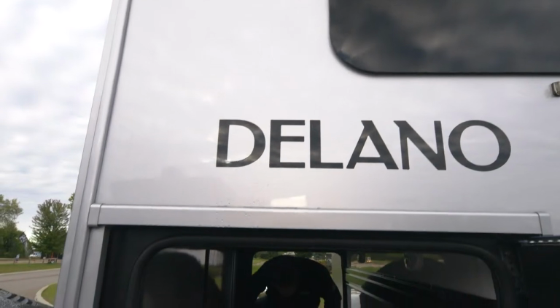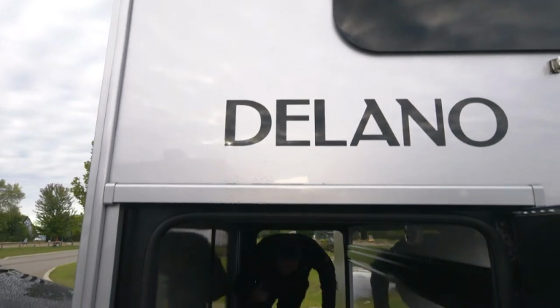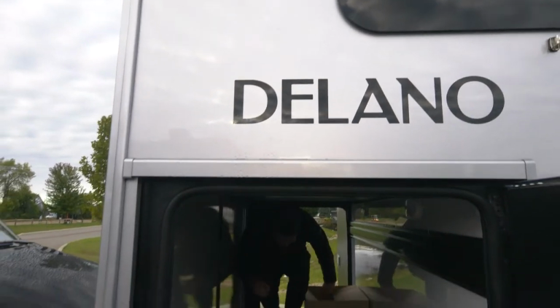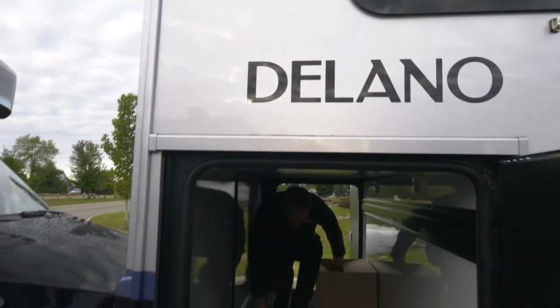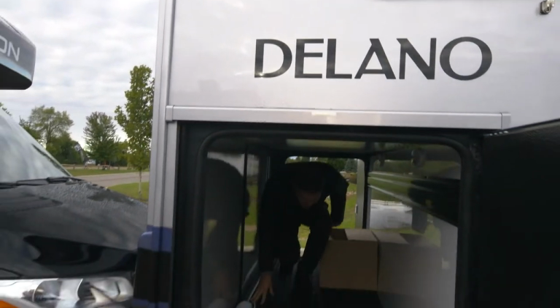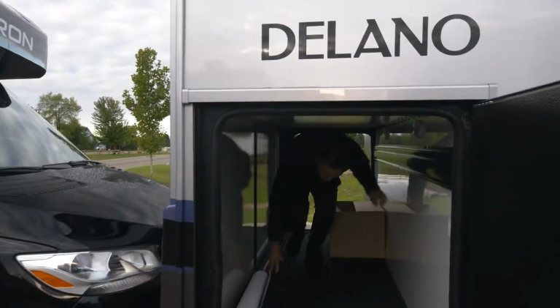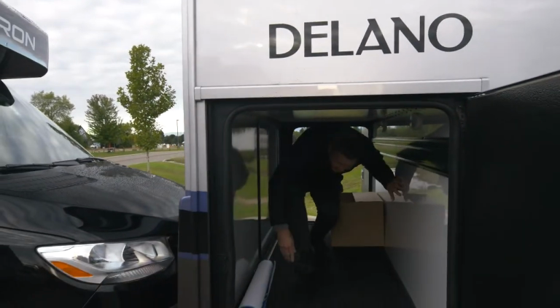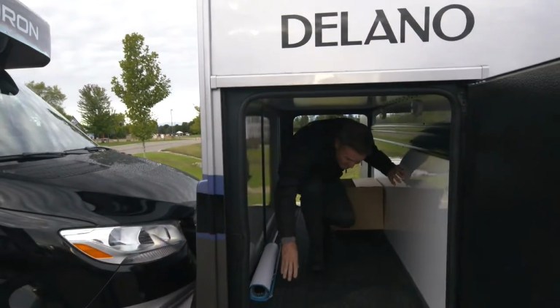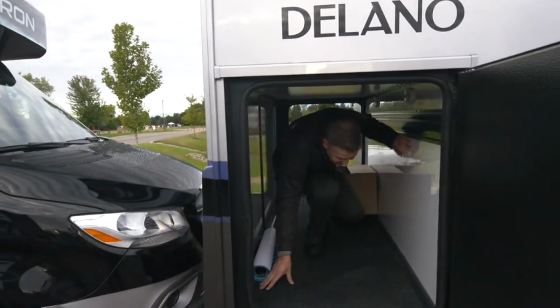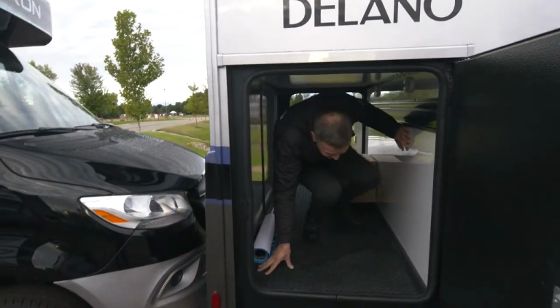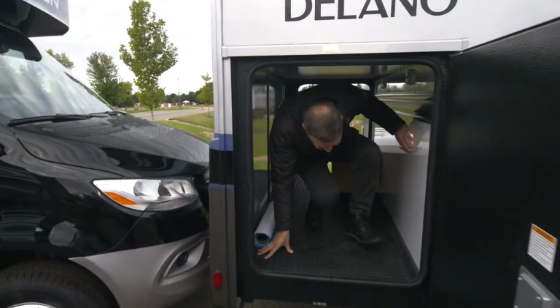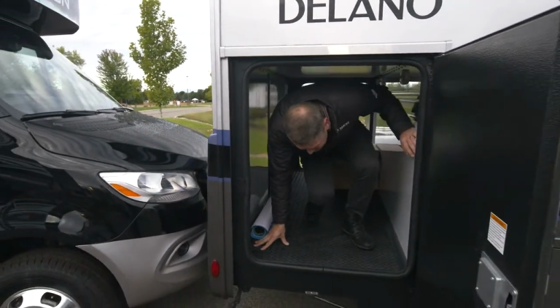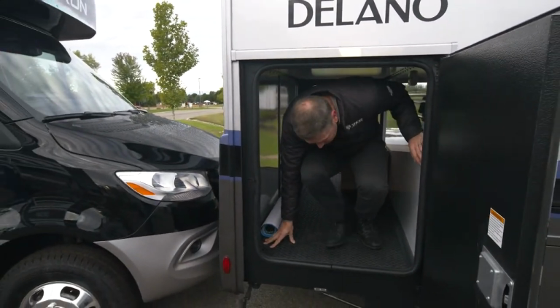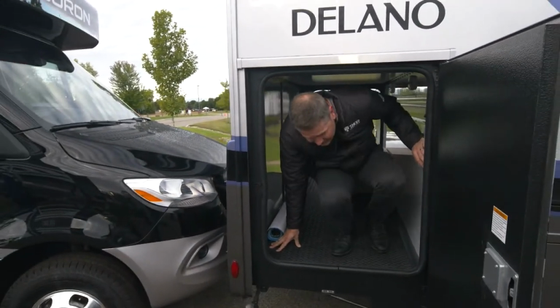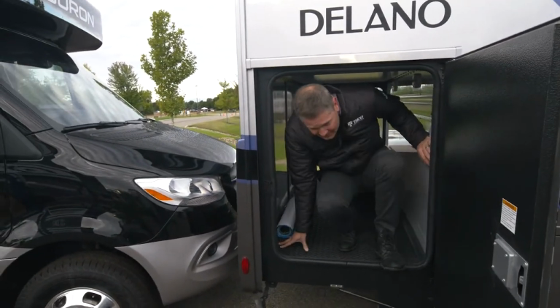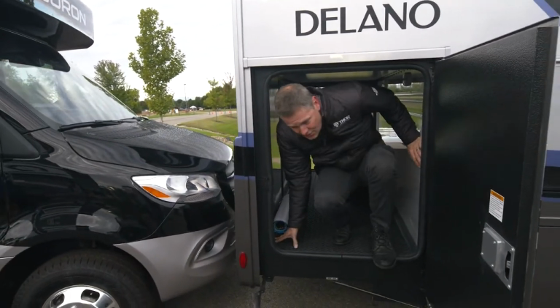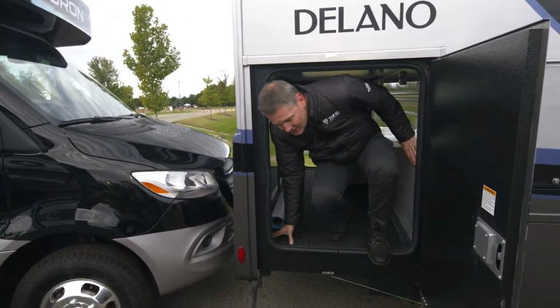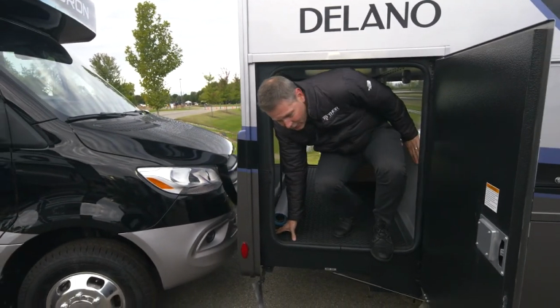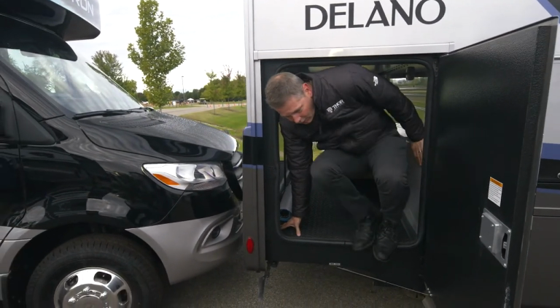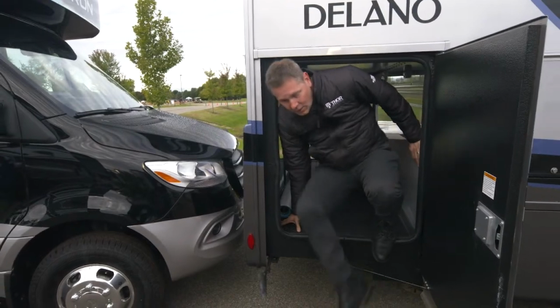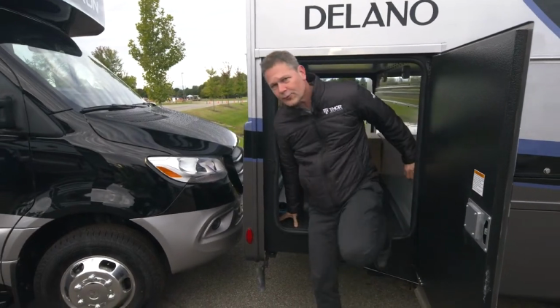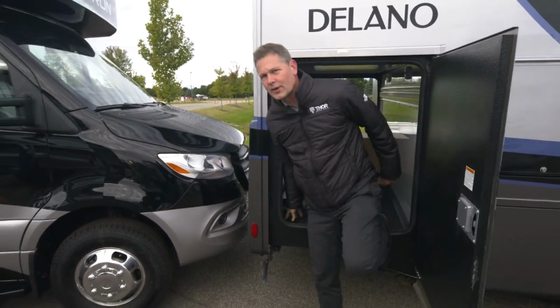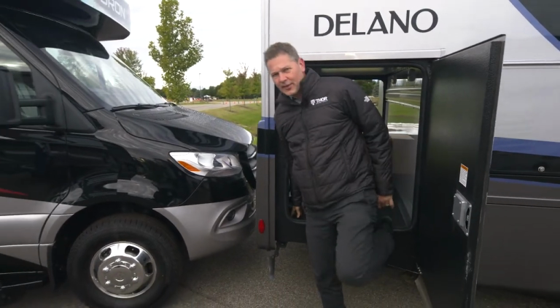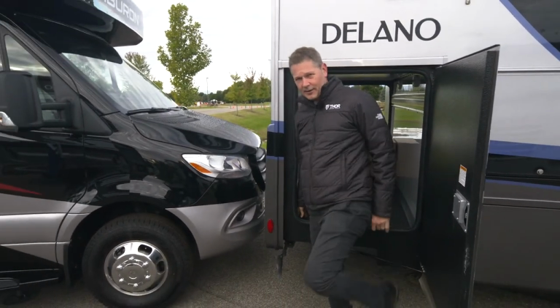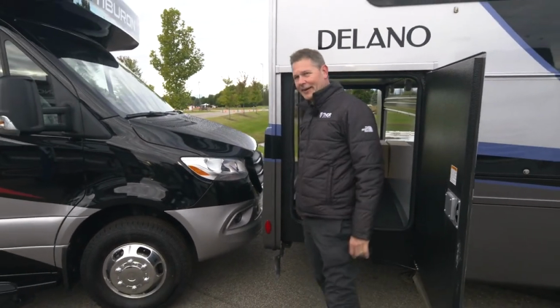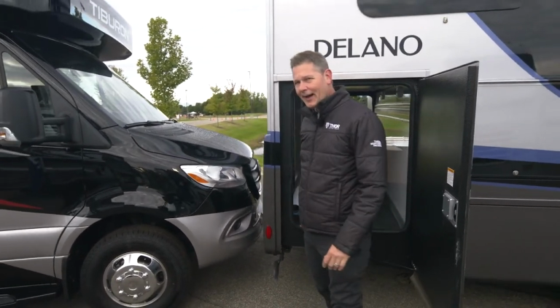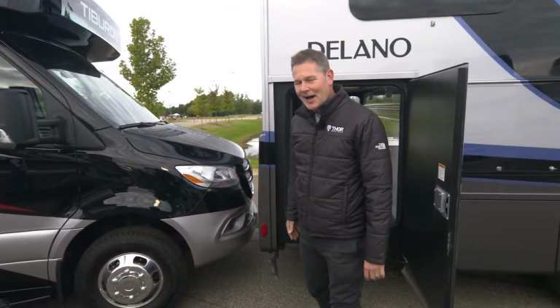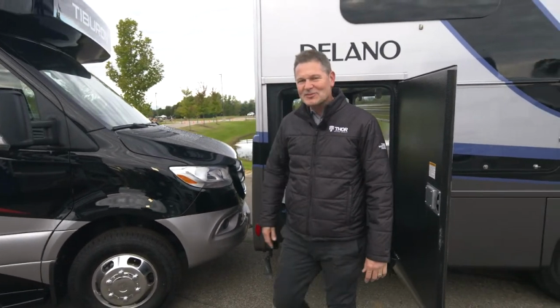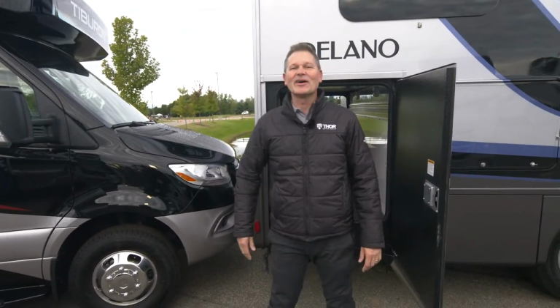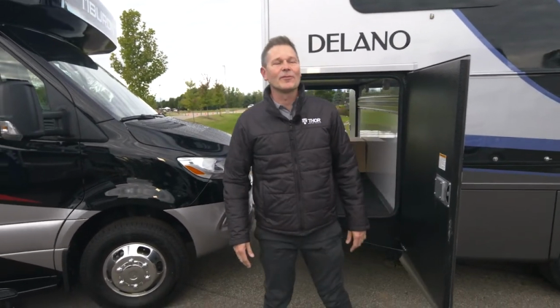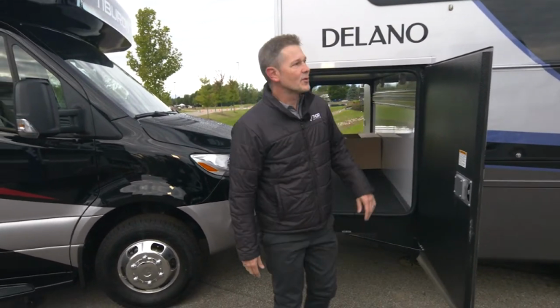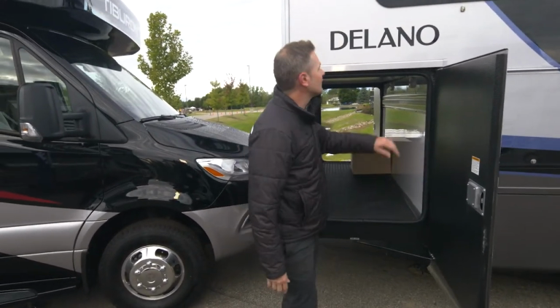How many Mercedes-Benz Class C Sprinters can you actually crawl through the cargo bay? I'm Steve DeVal from Thor Motor Coach.